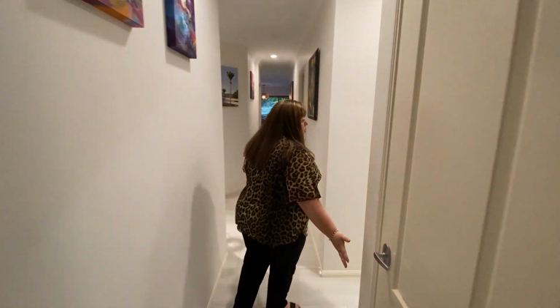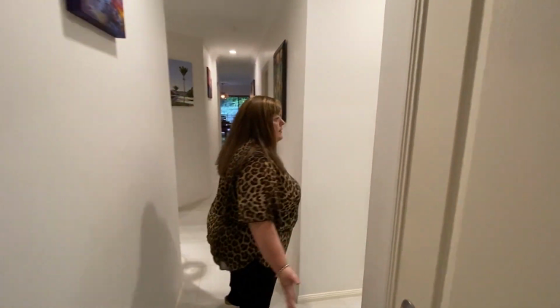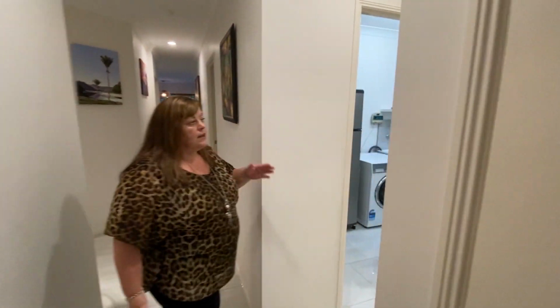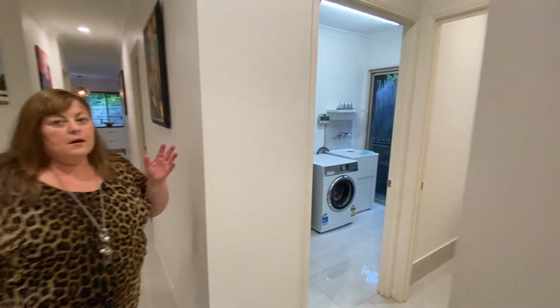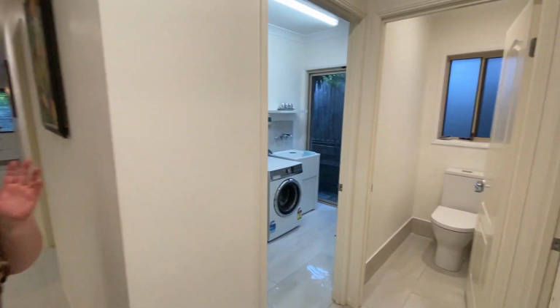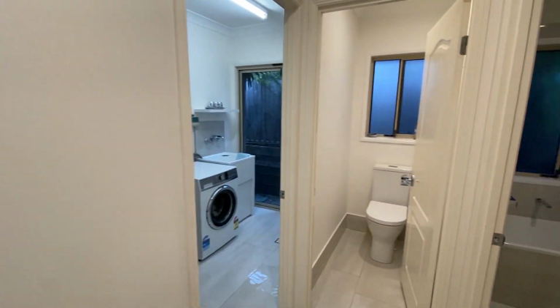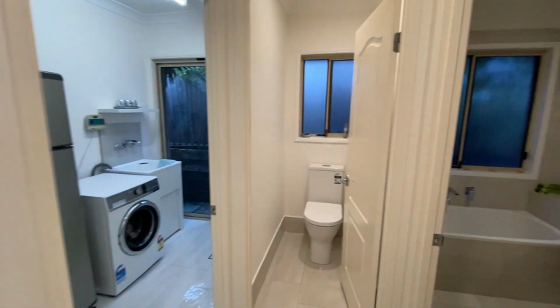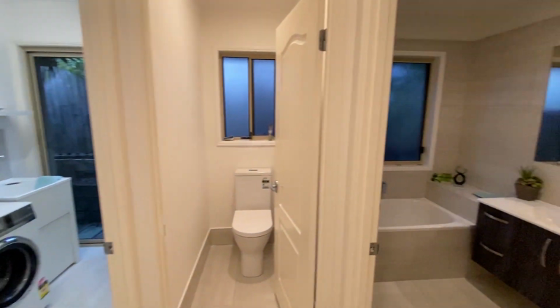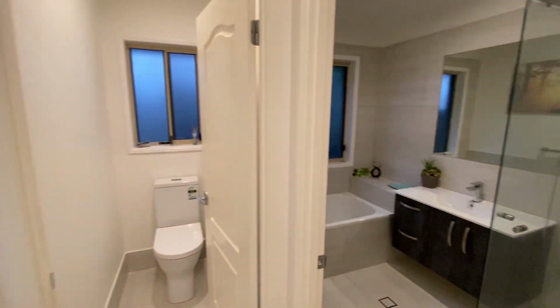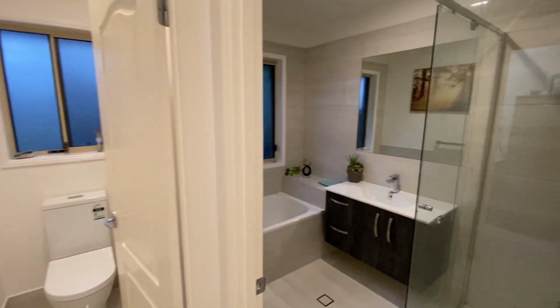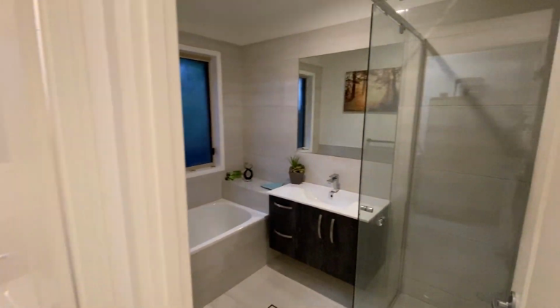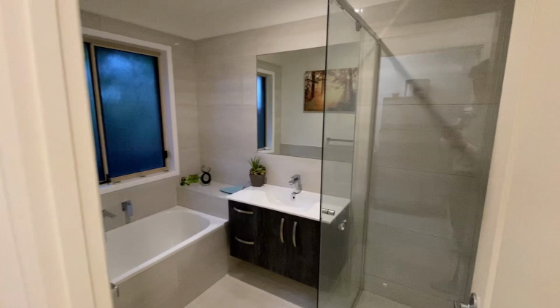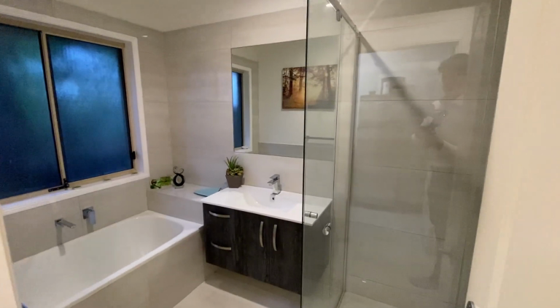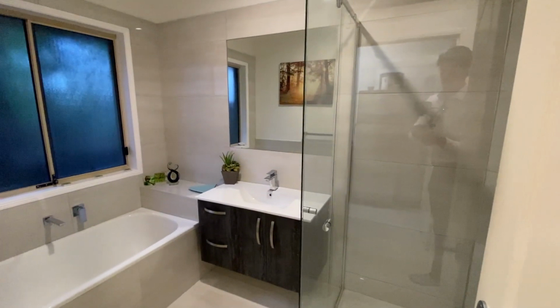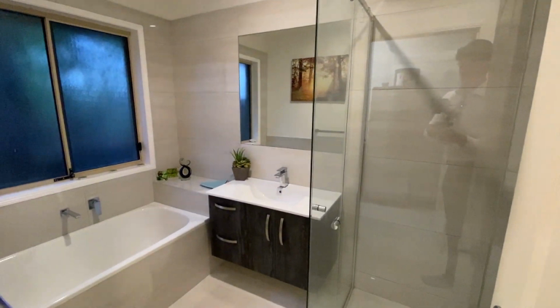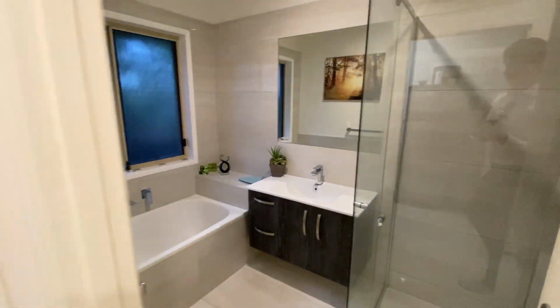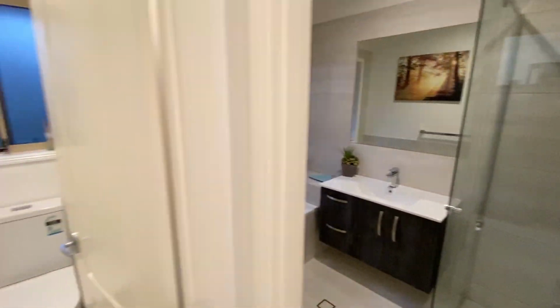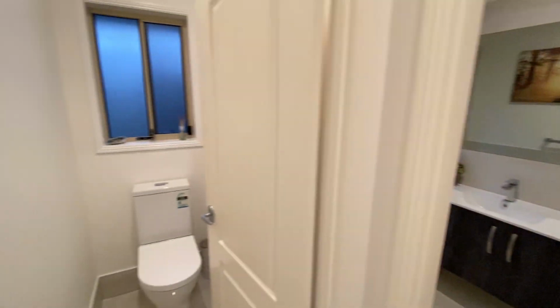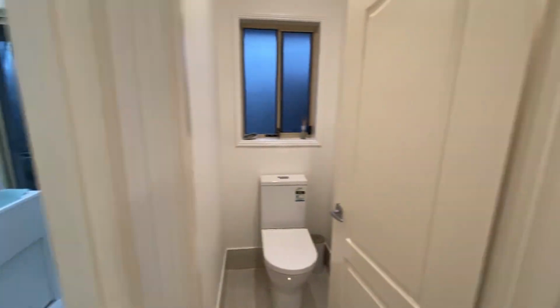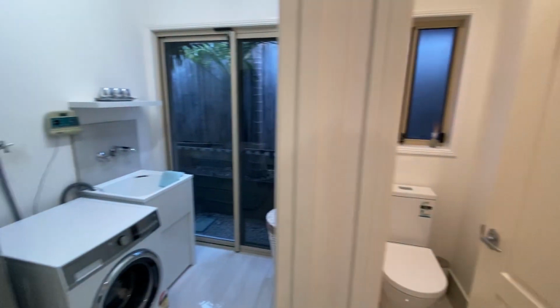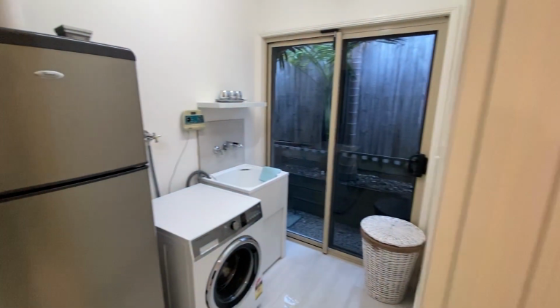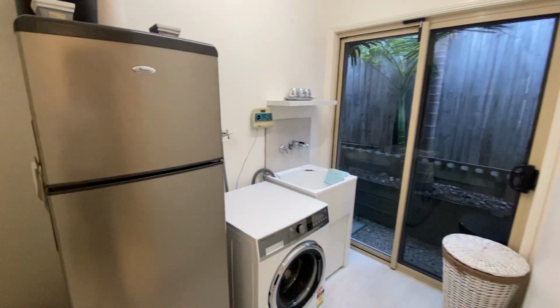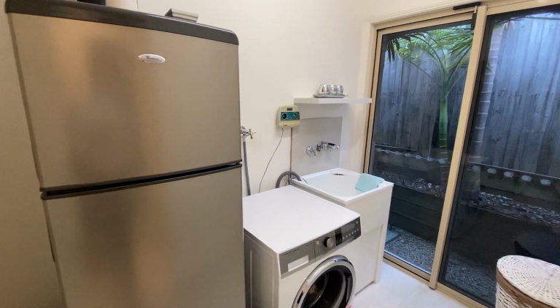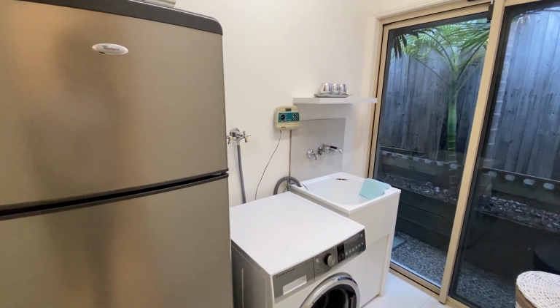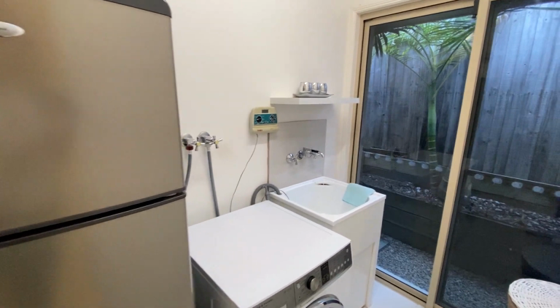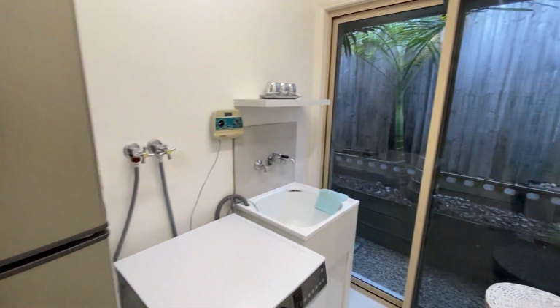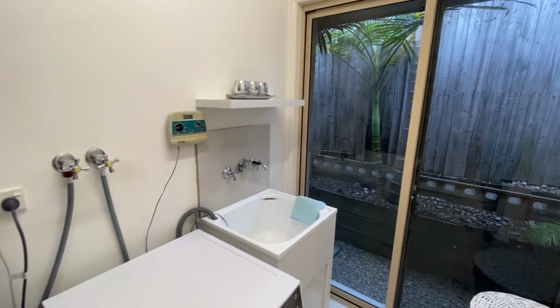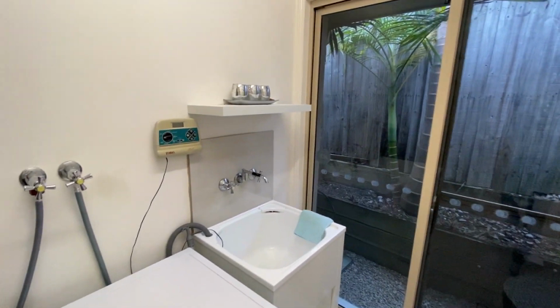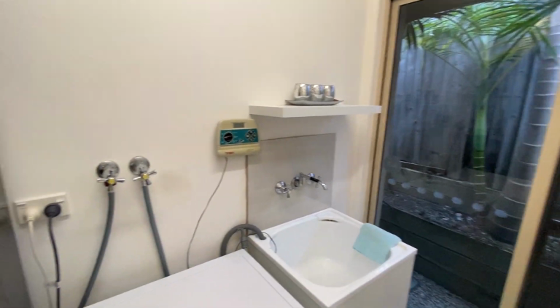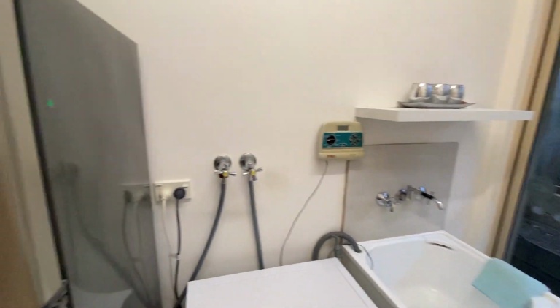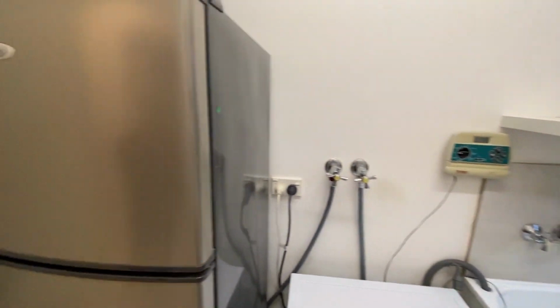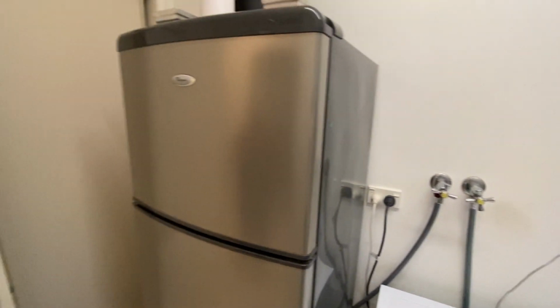There's a broom closet, a renovated bathroom, toilet, and a laundry with double linen storage behind the door and space for a fridge.